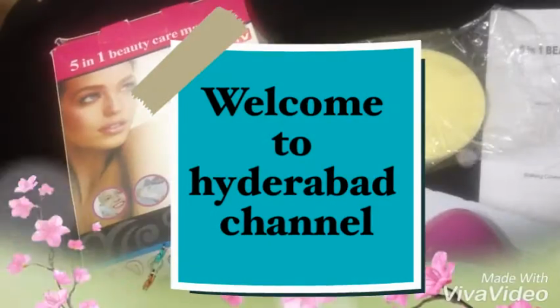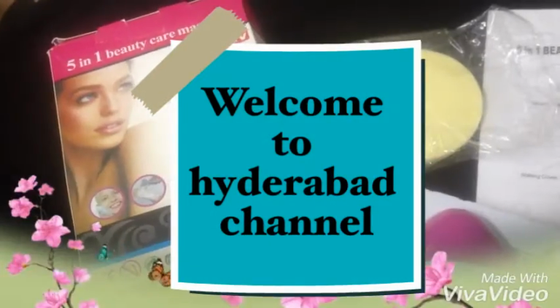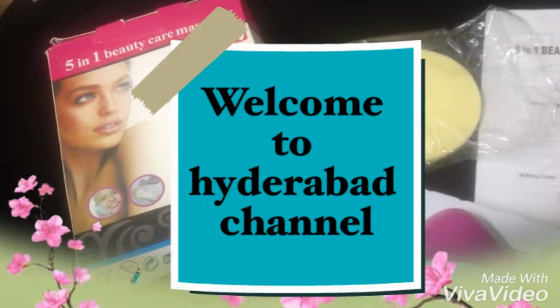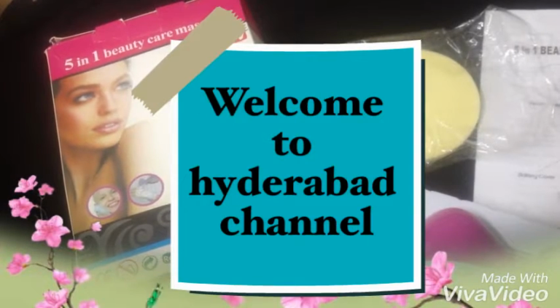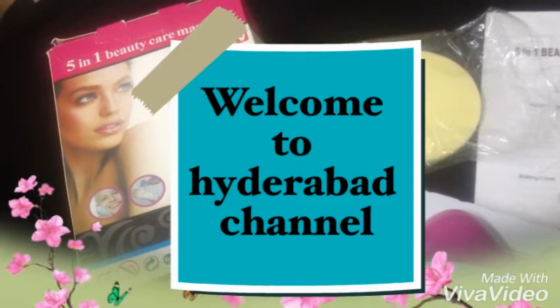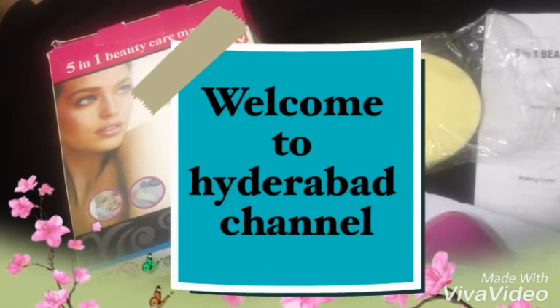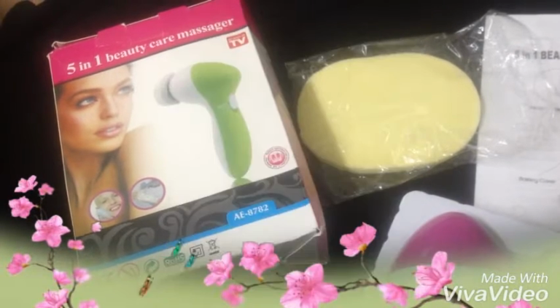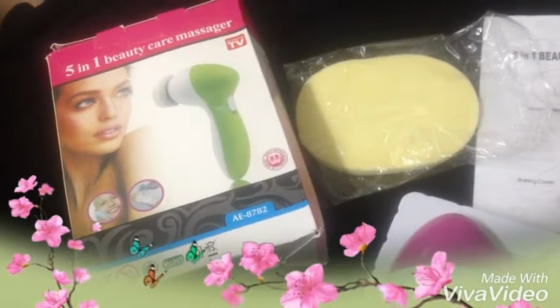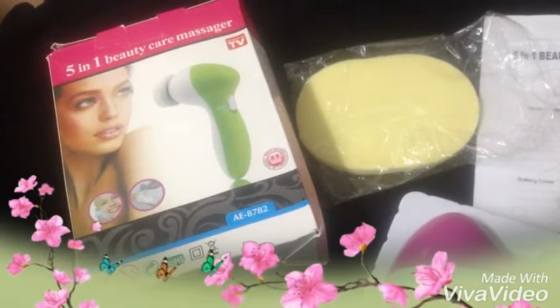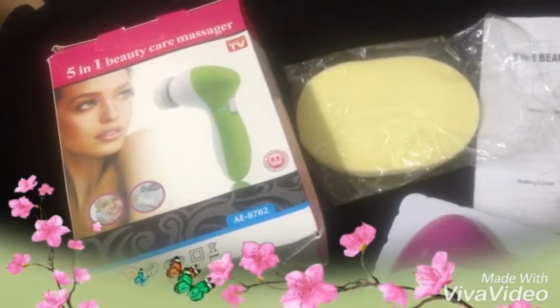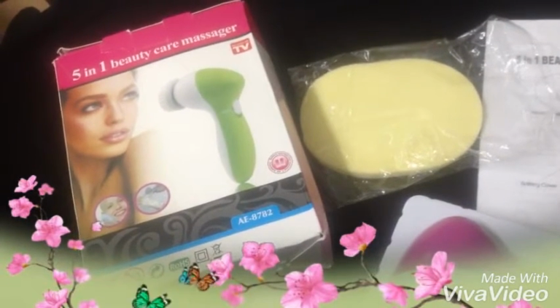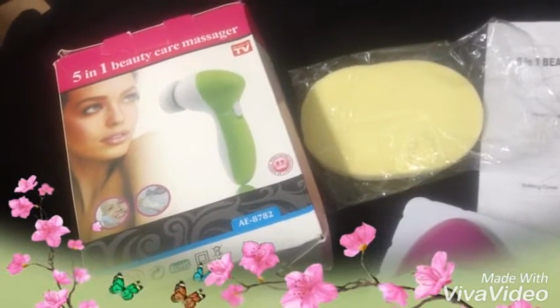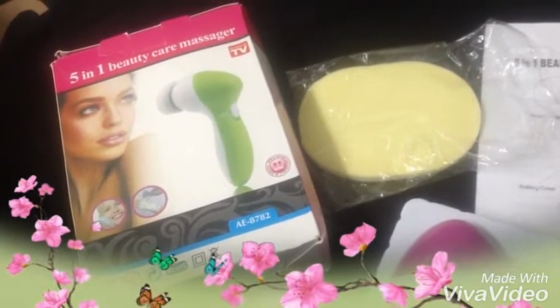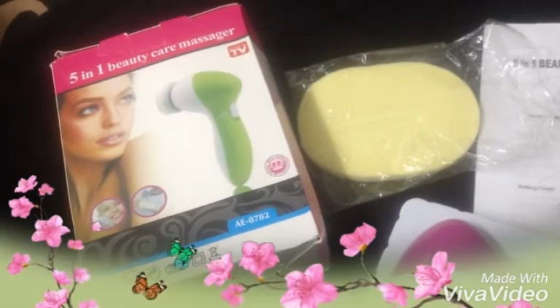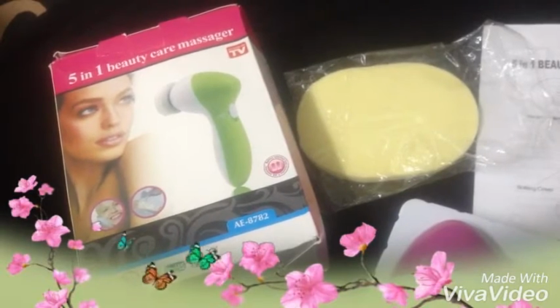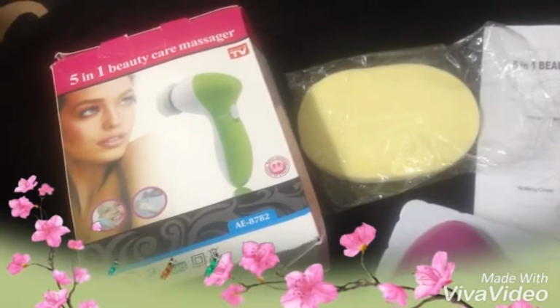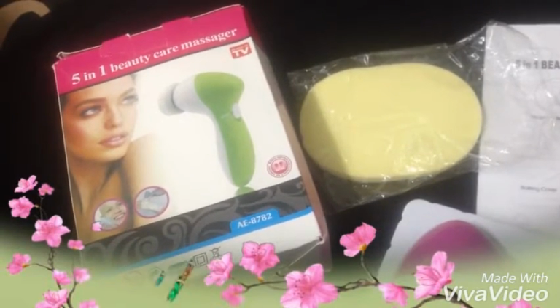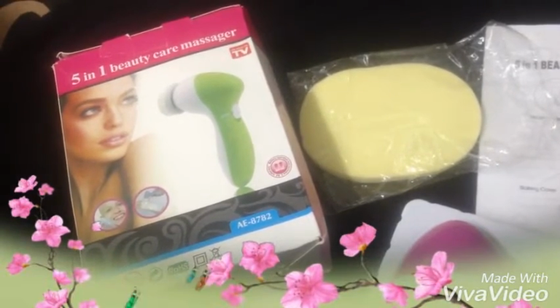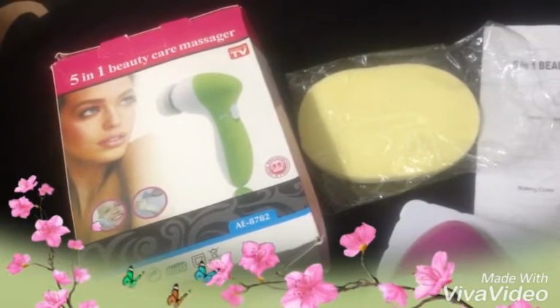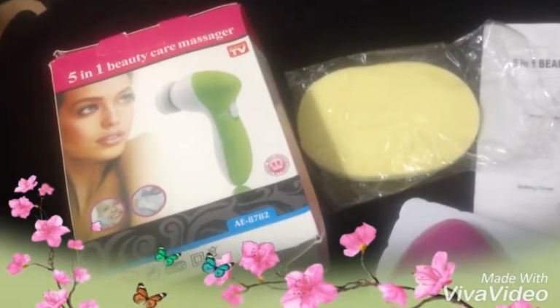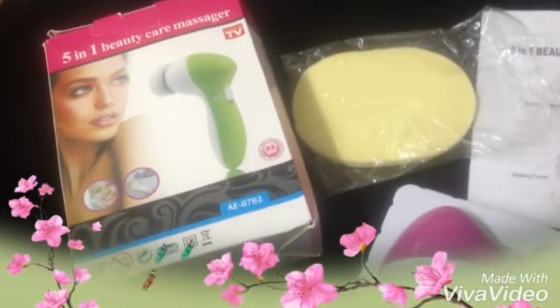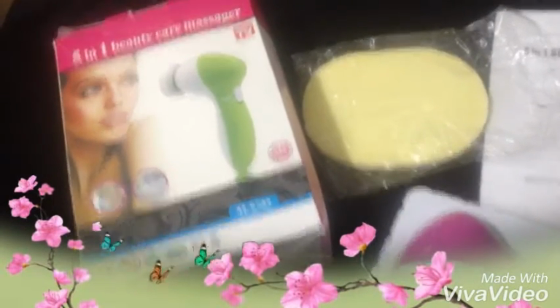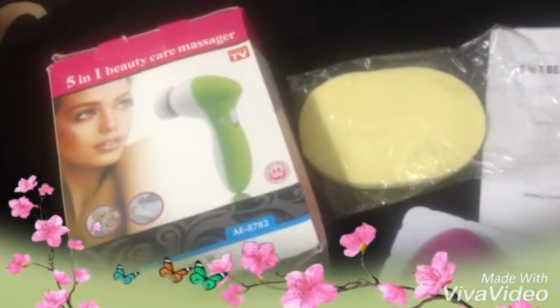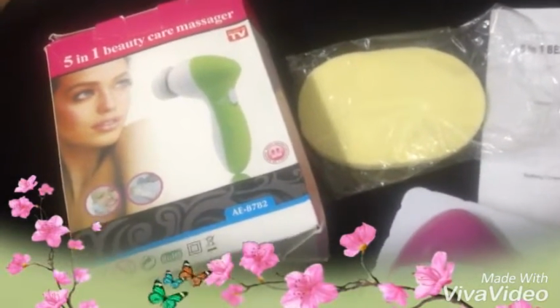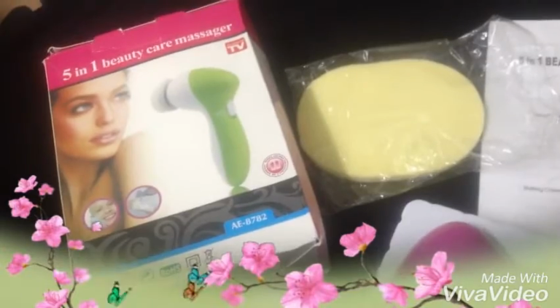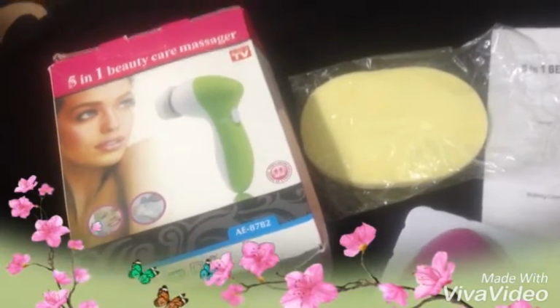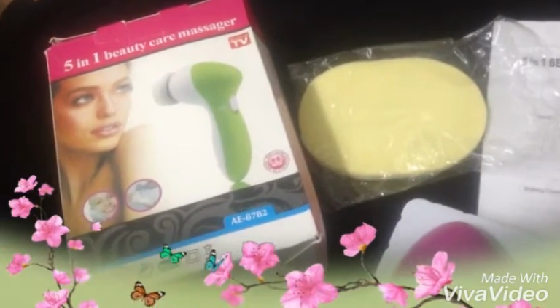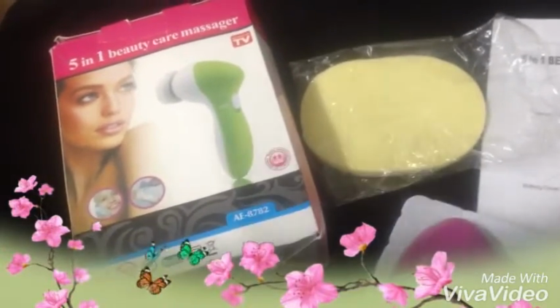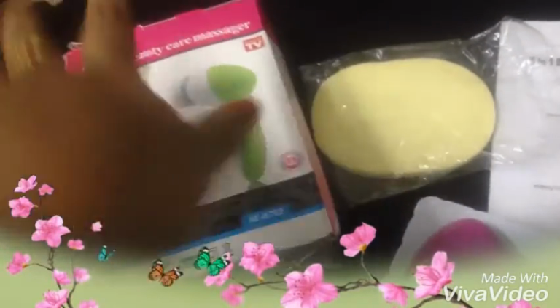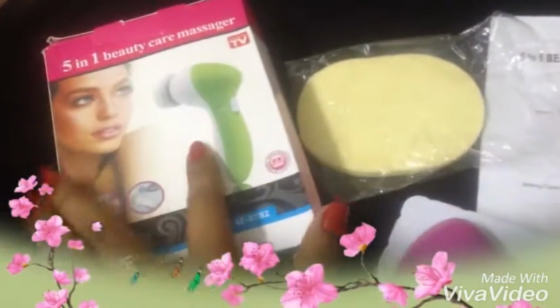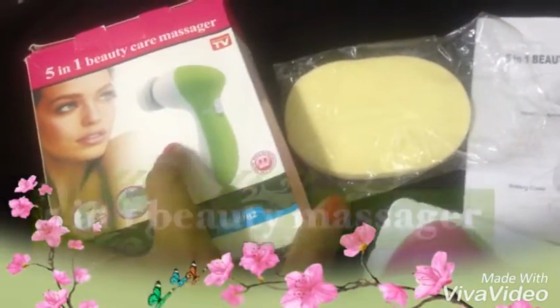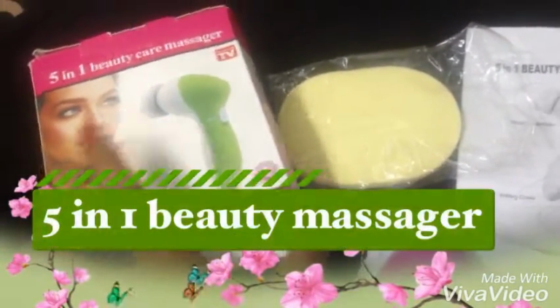Hey lovelies, welcome to my channel! Yes guys, I speak Telugu and I'm from Hyderabad and my mother tongue is Telugu. Today I came up with the review of a product.